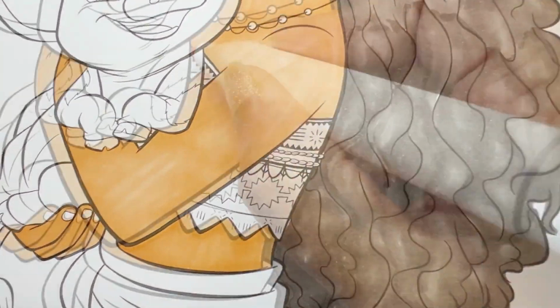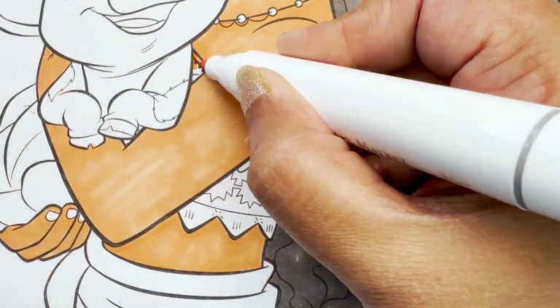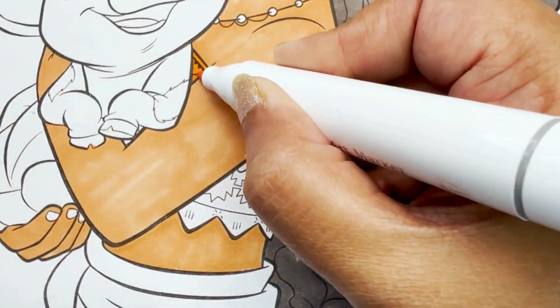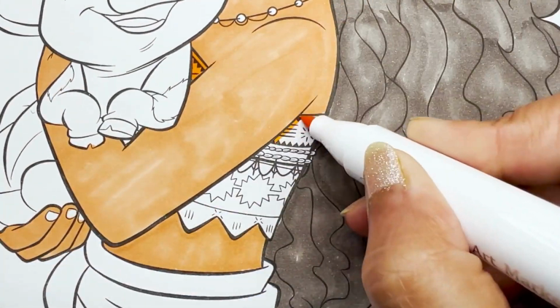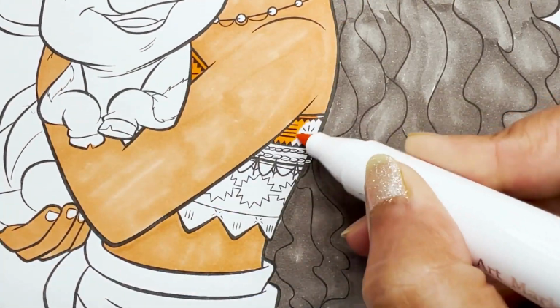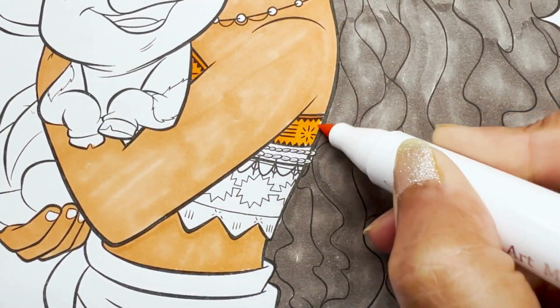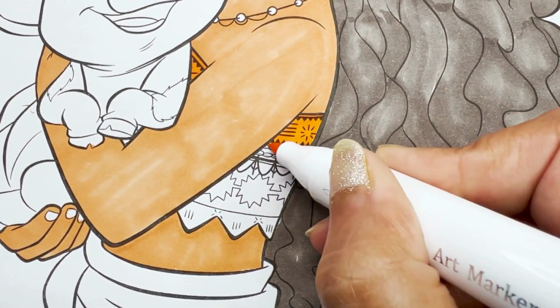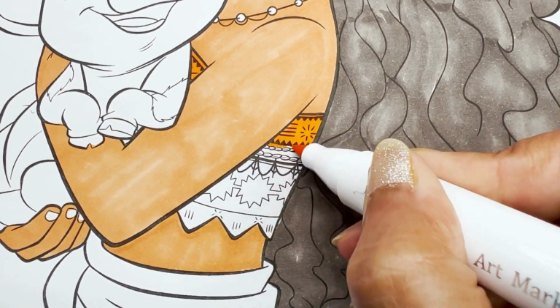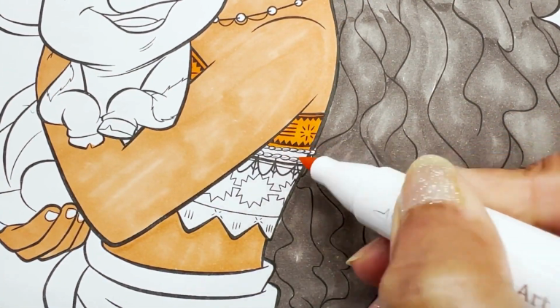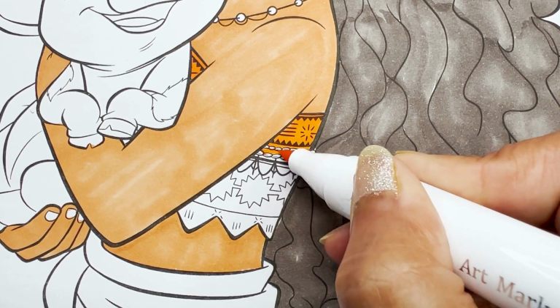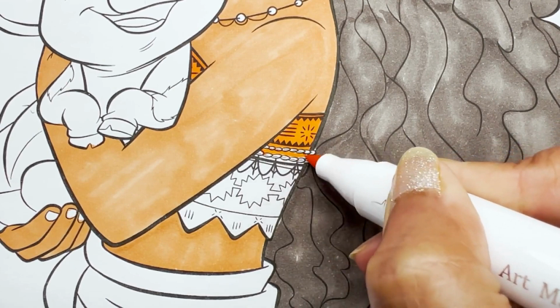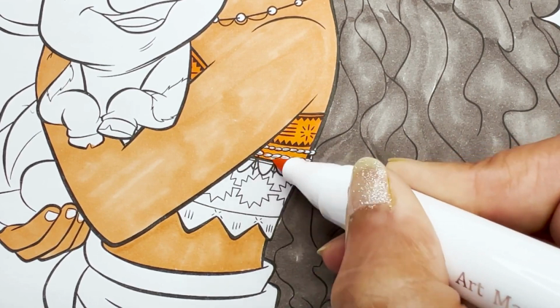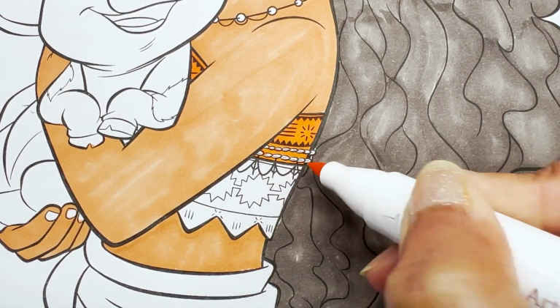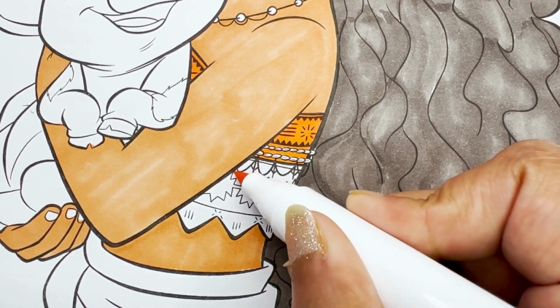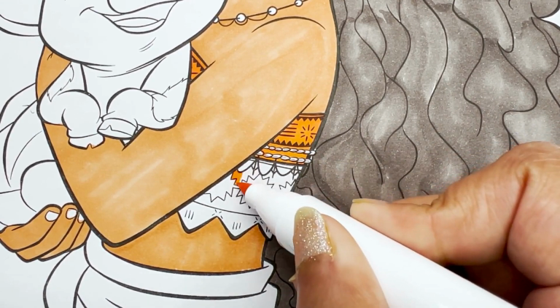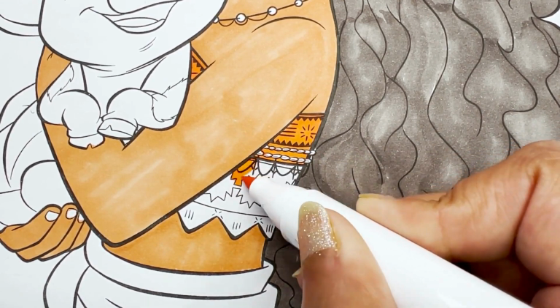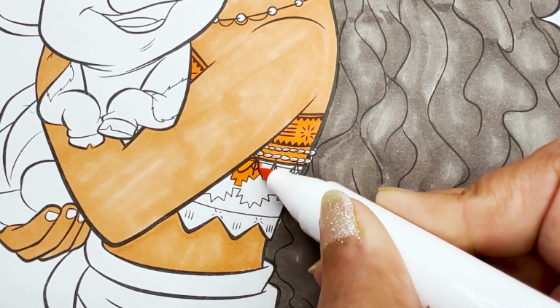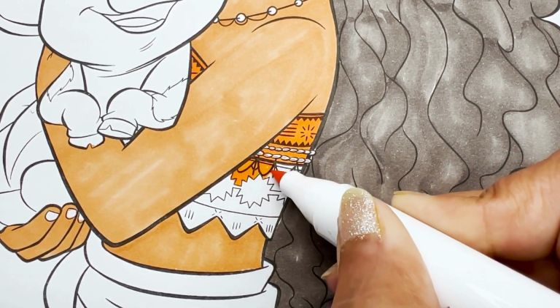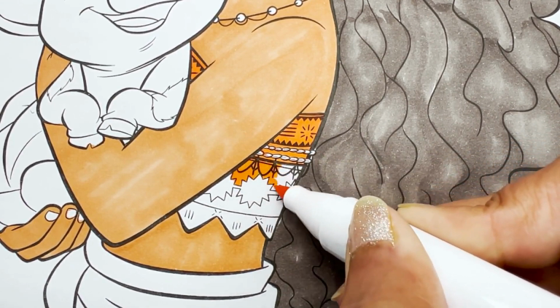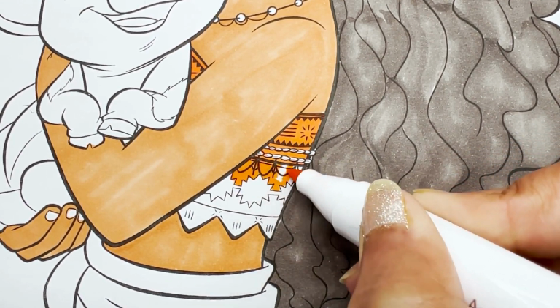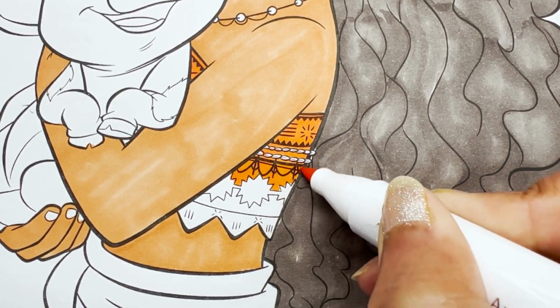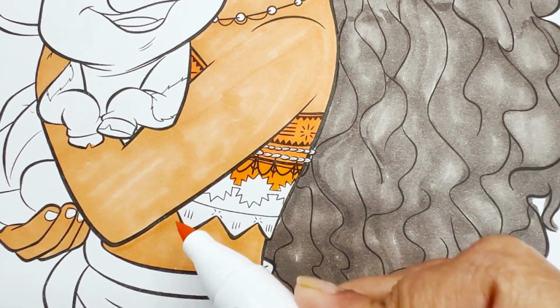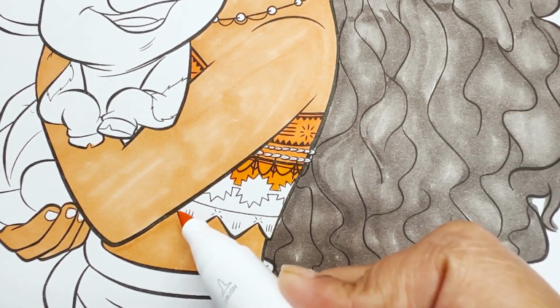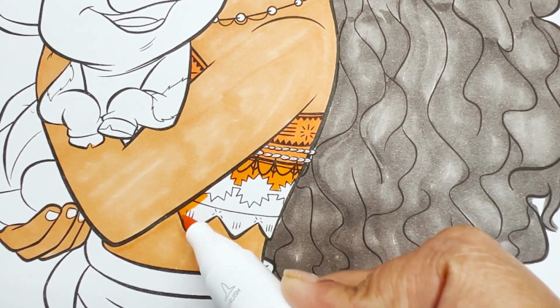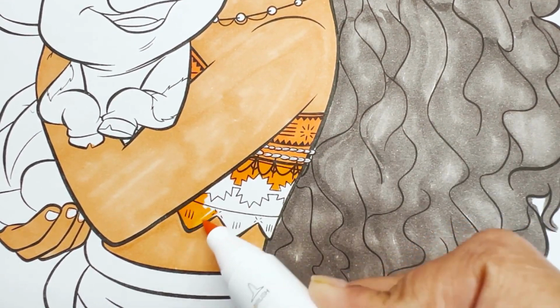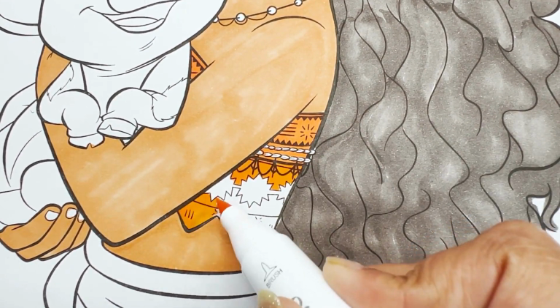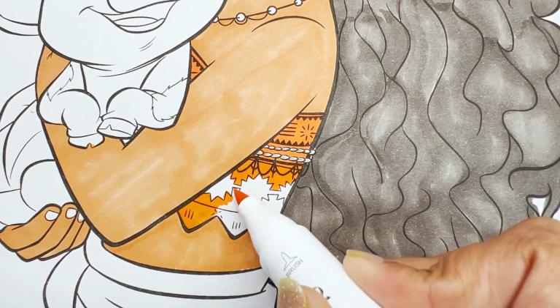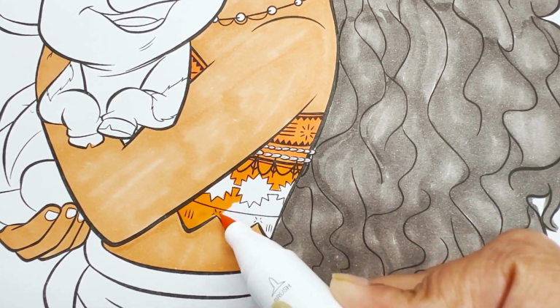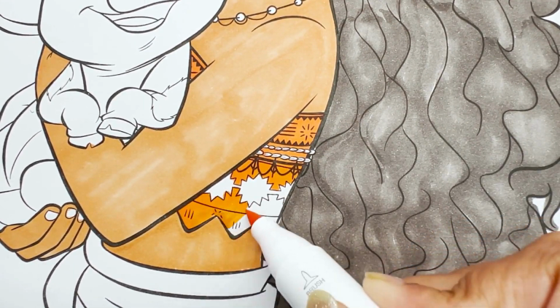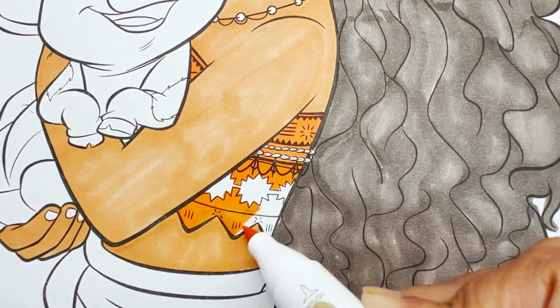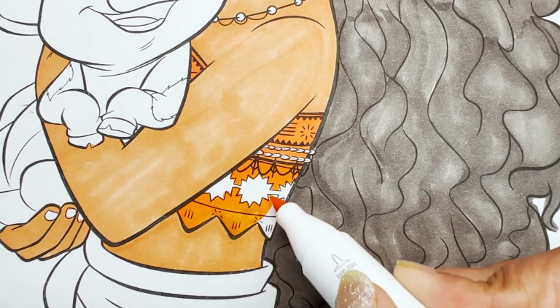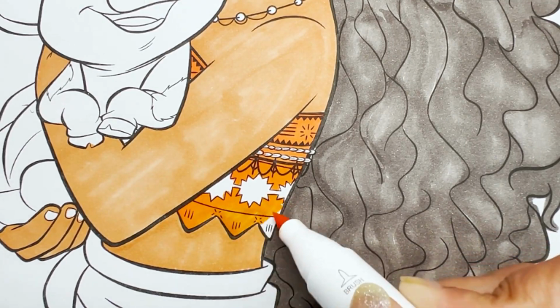Now let's use orange for her top and her waistband, and use a darker brown to color the designs on it.